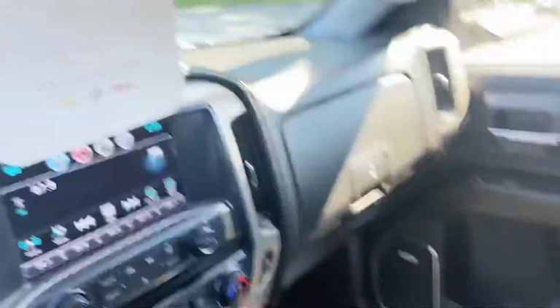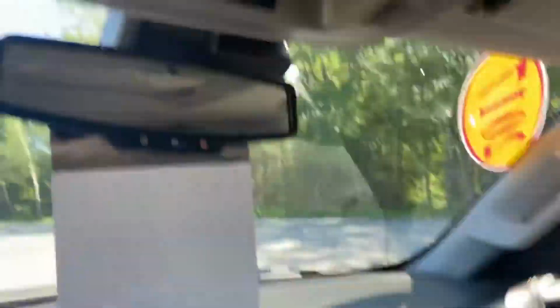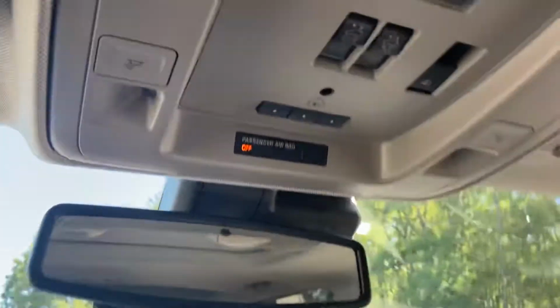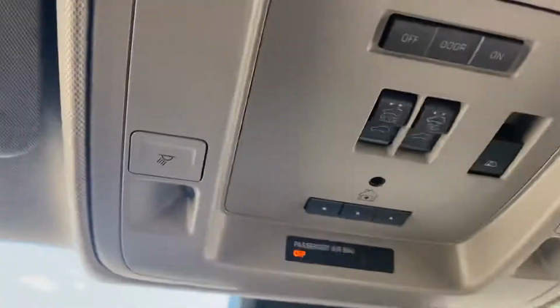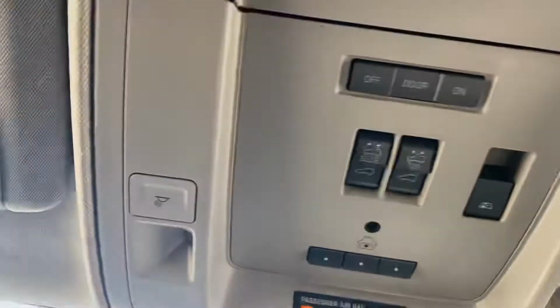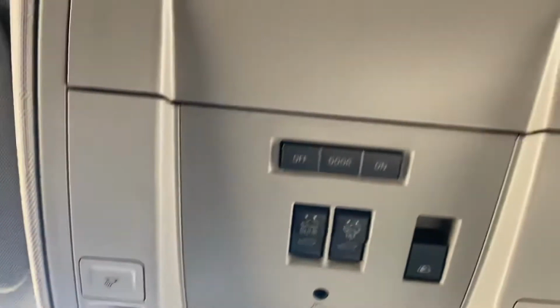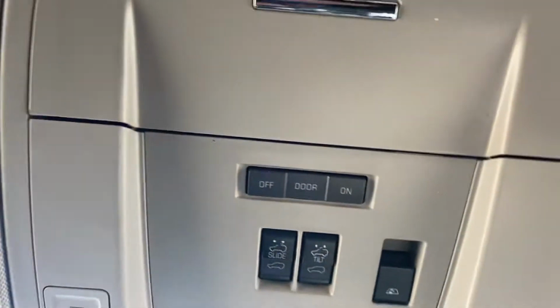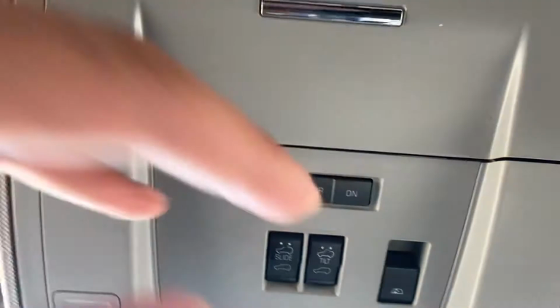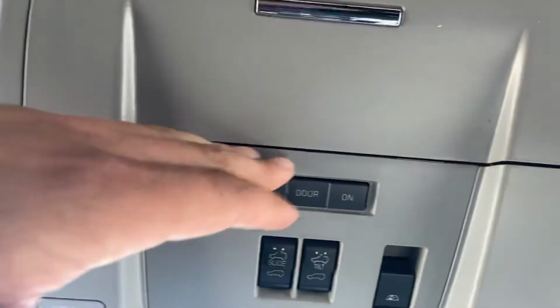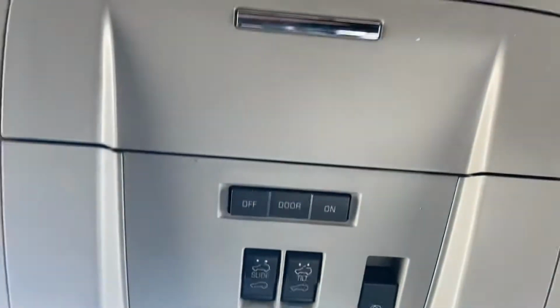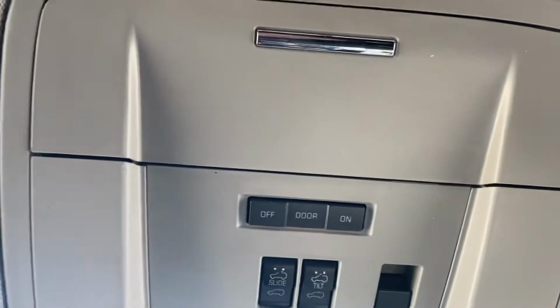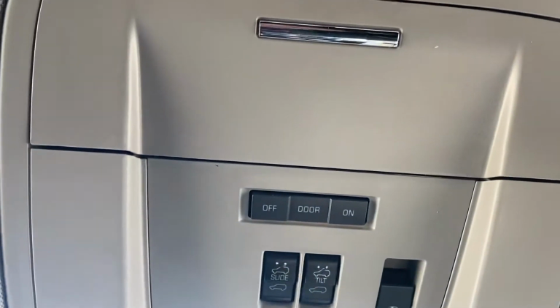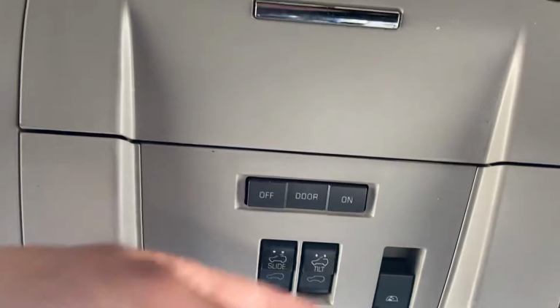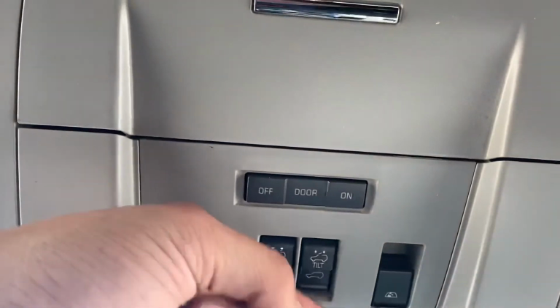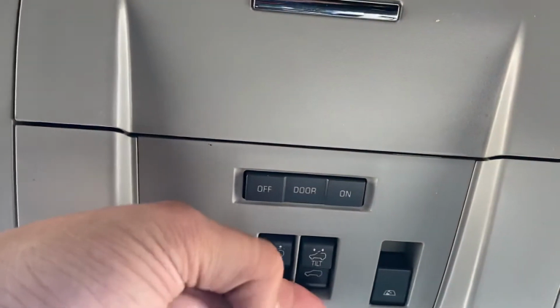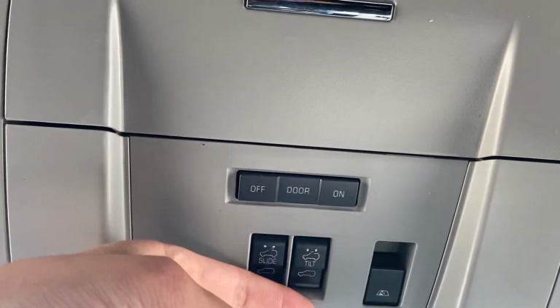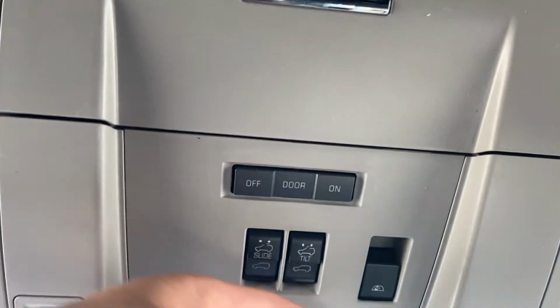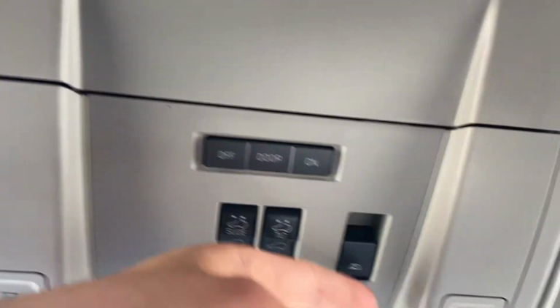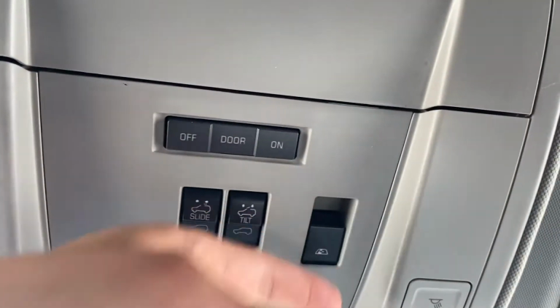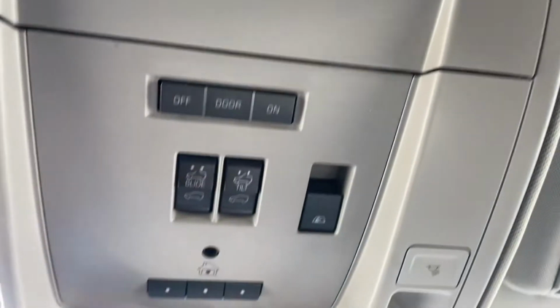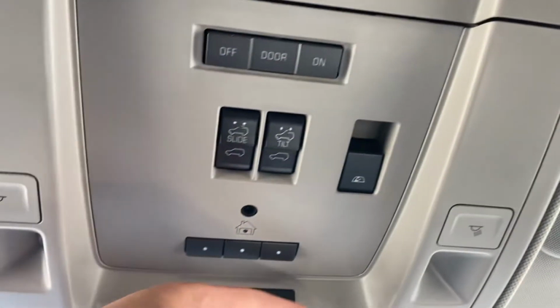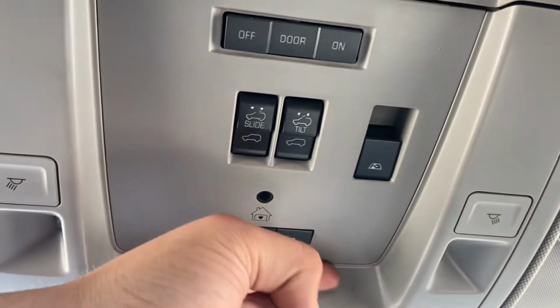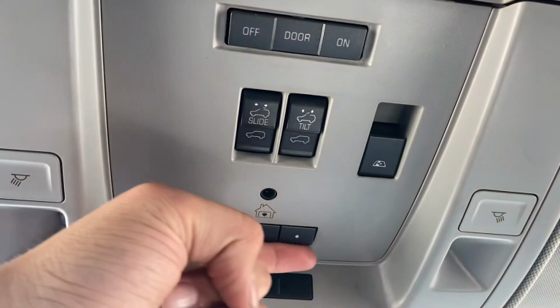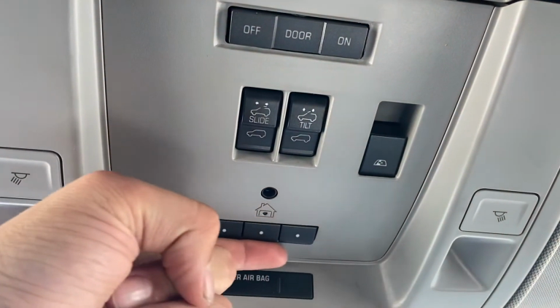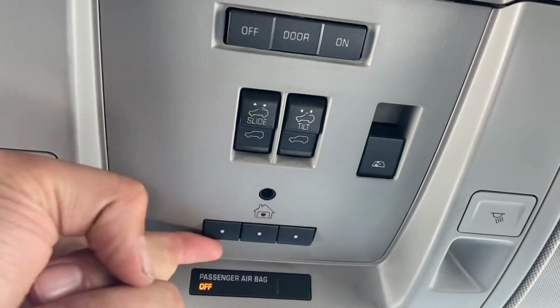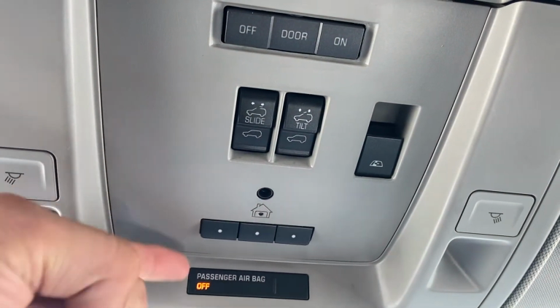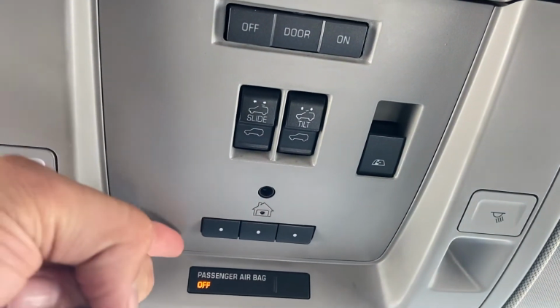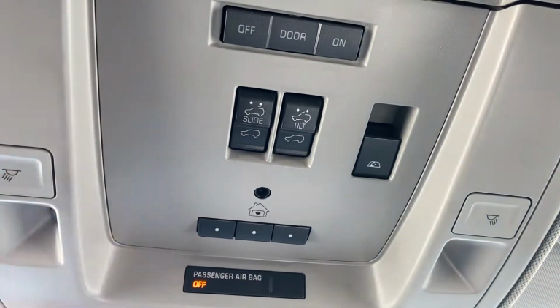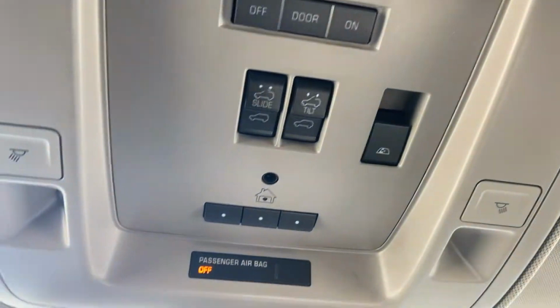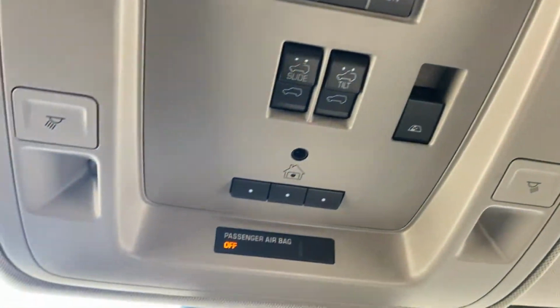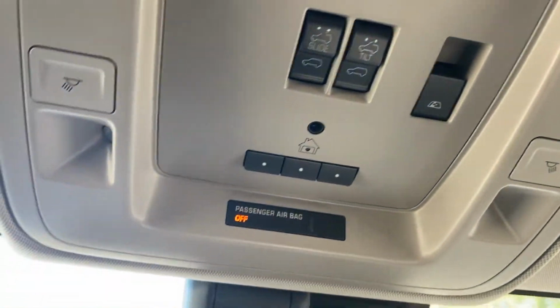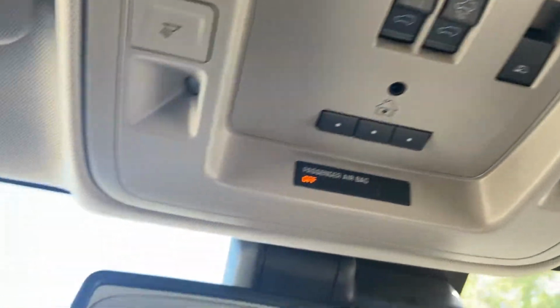Moving up to the roof, right here you have your controls for interior lighting, power sunroof, and power sliding rear window. You can actually pair up to three different garage door clickers to this truck if you choose.